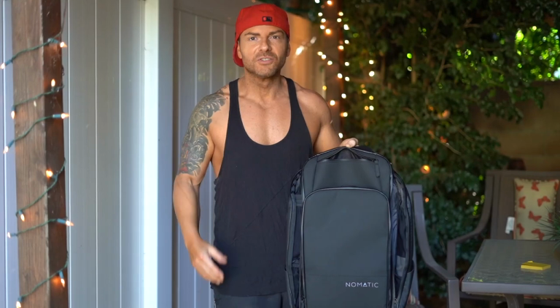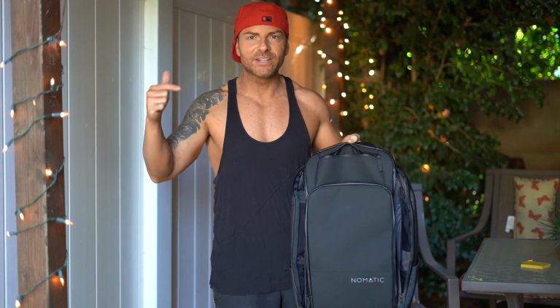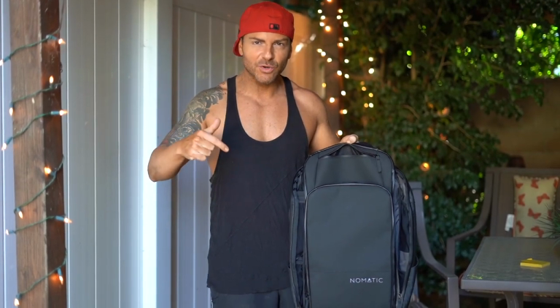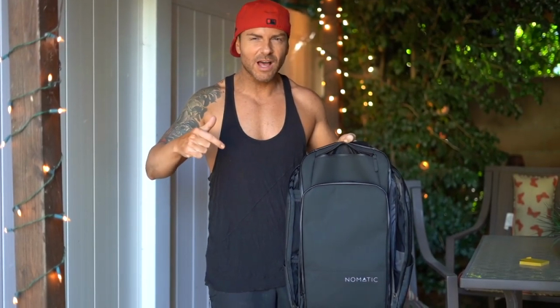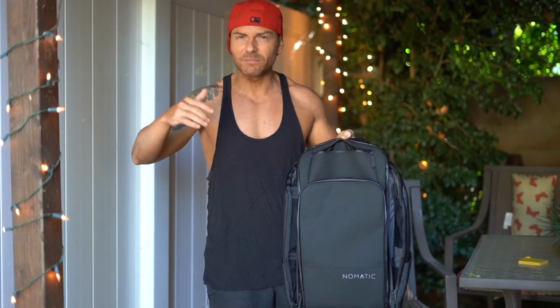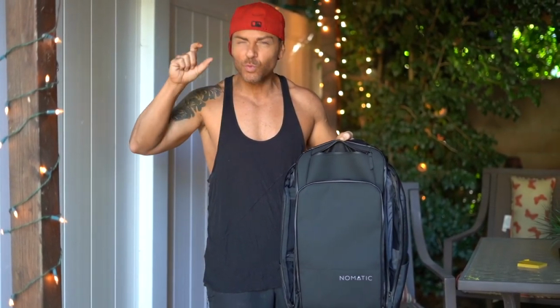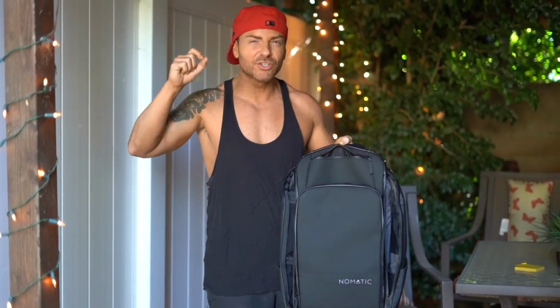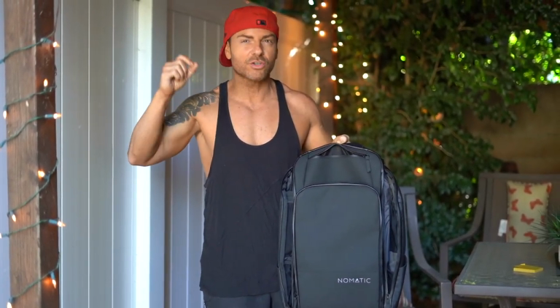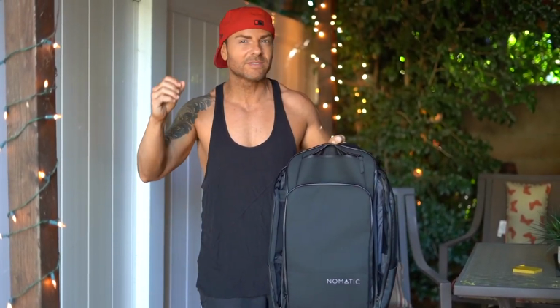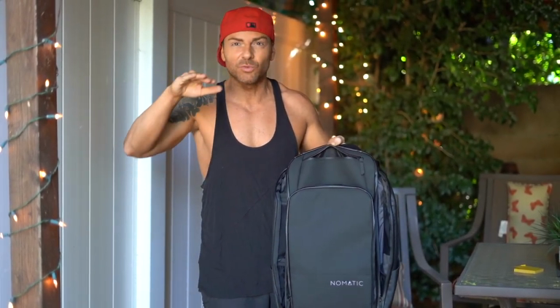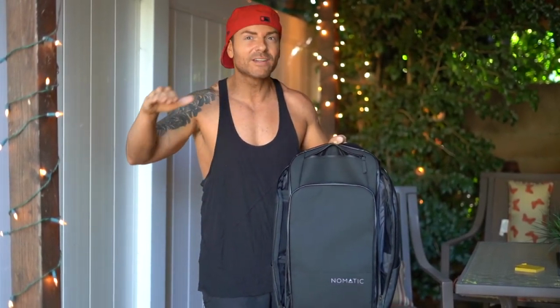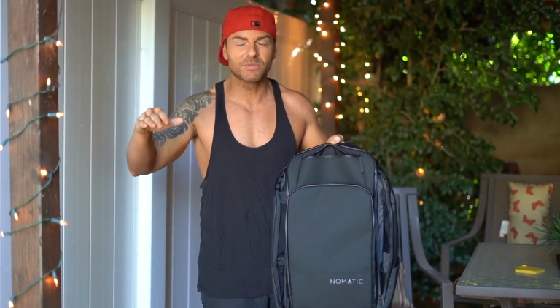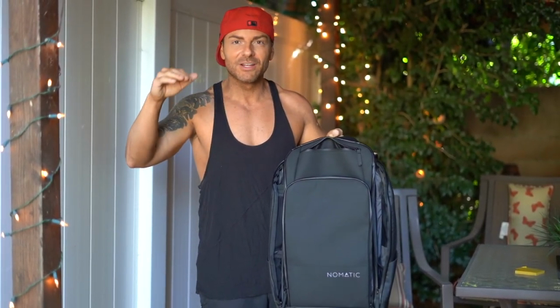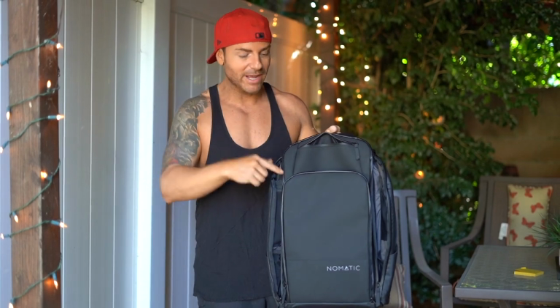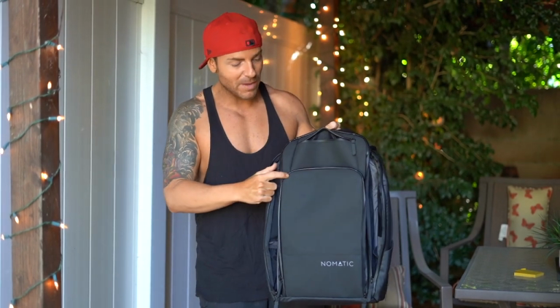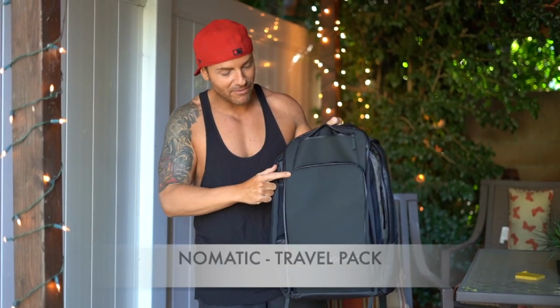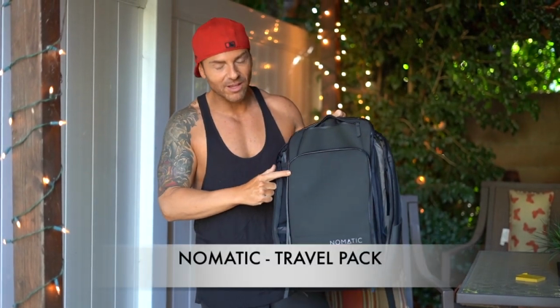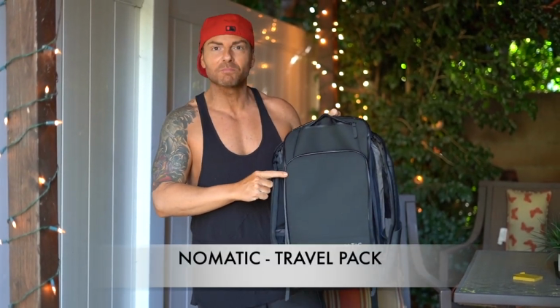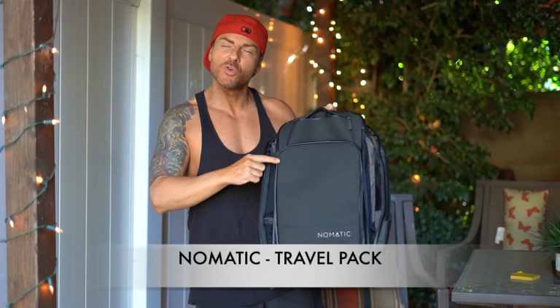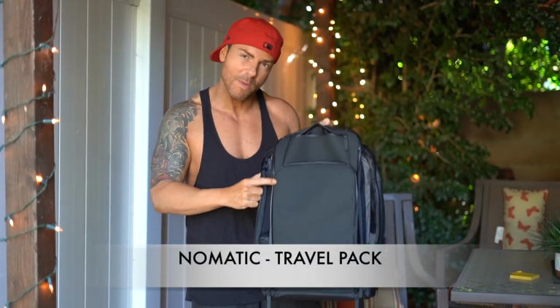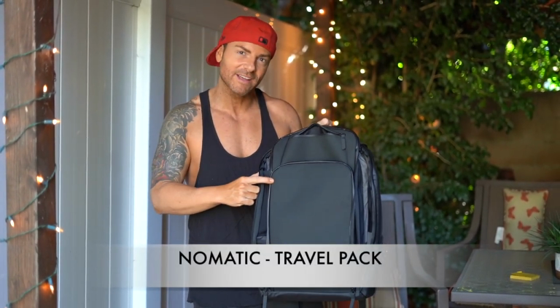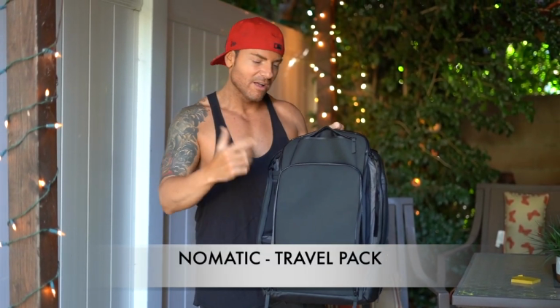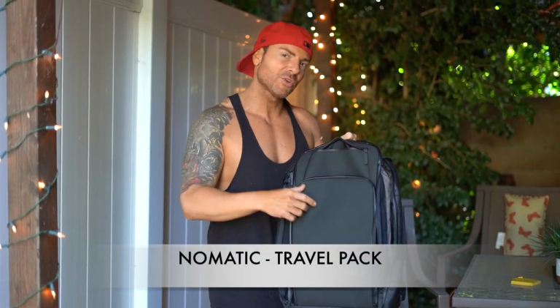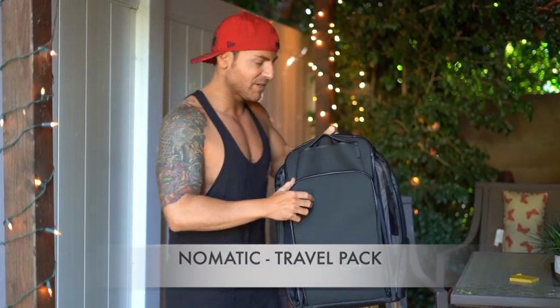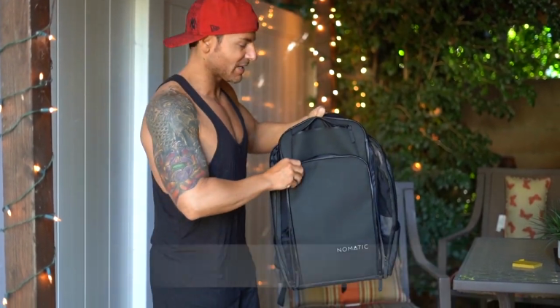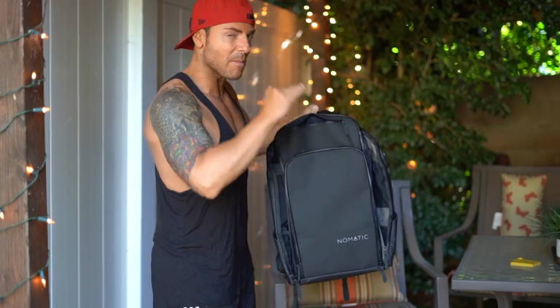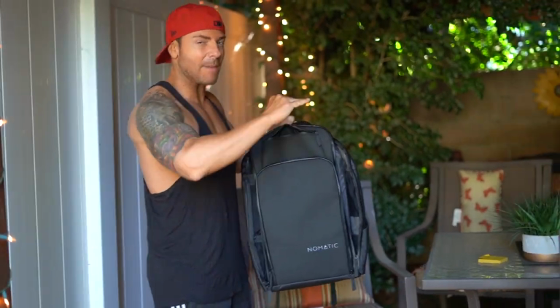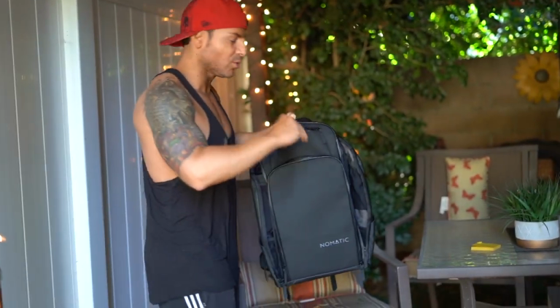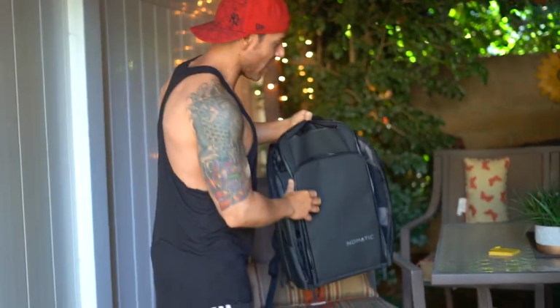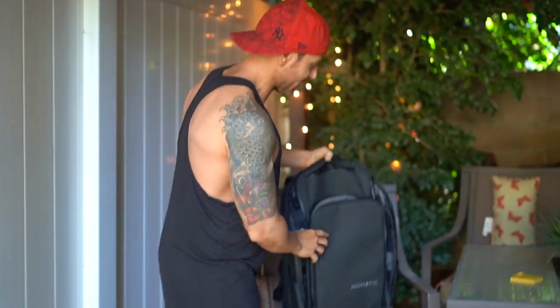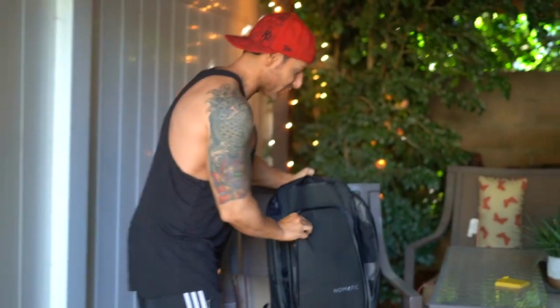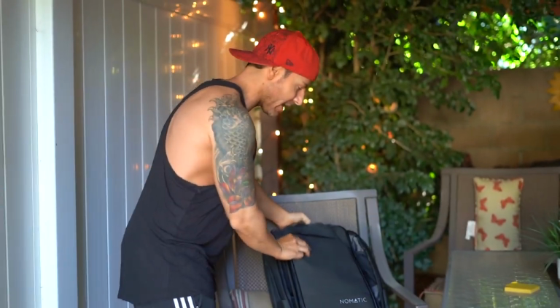Do you take day trips a lot, or sometimes really short trips like three-day trips? Check out this bag I found online — it's by Nomadic. Let me show you the features. I am absolutely obsessed with it.